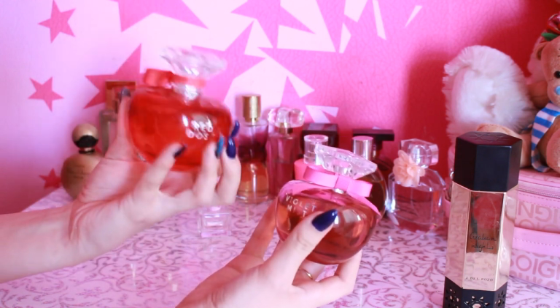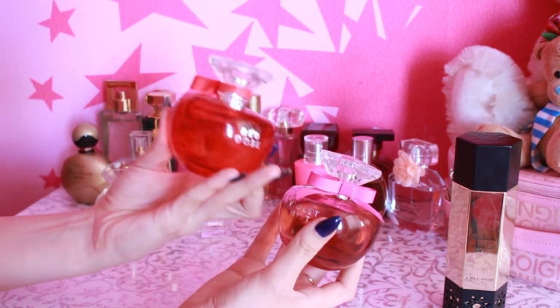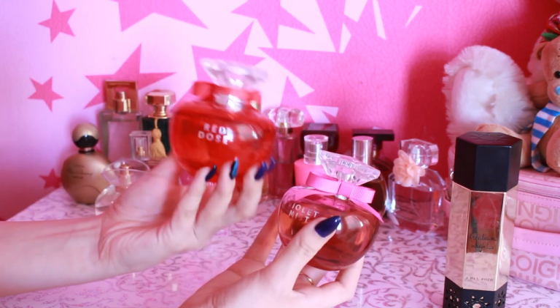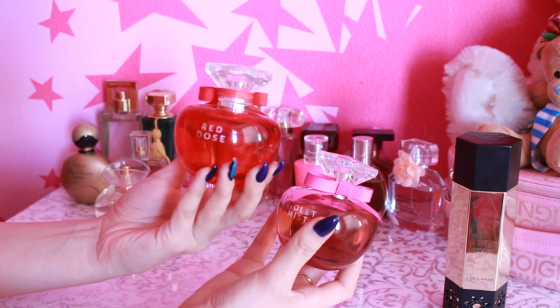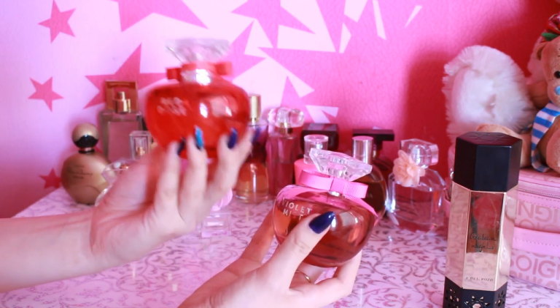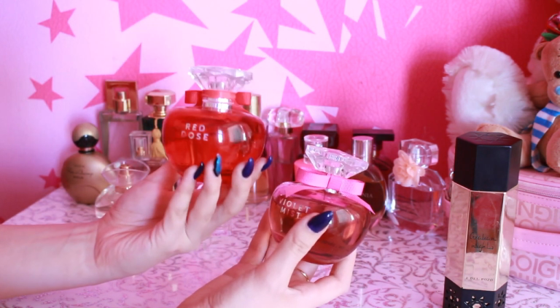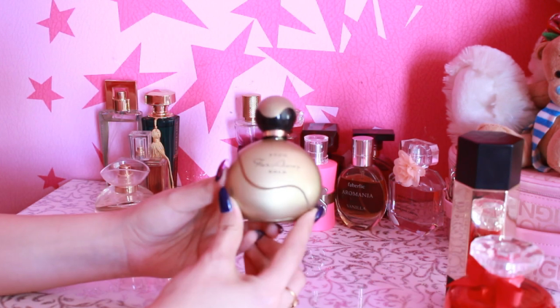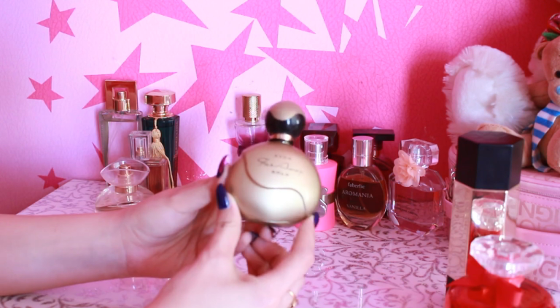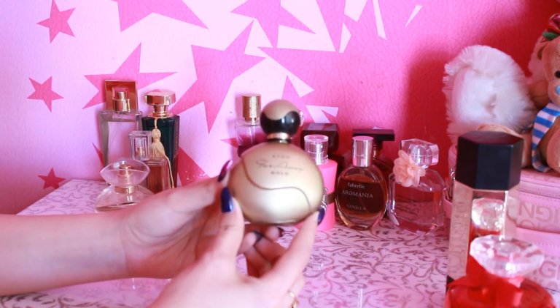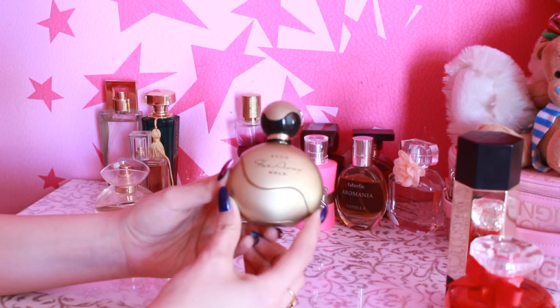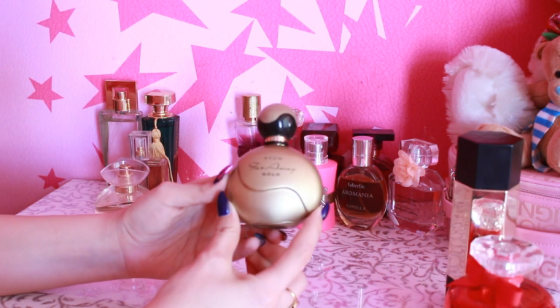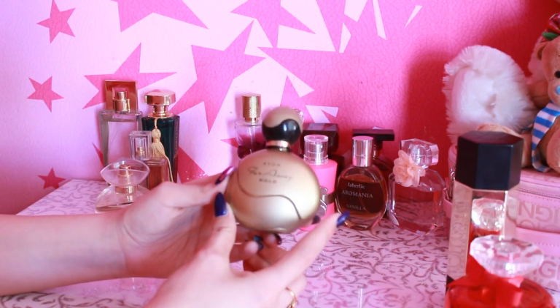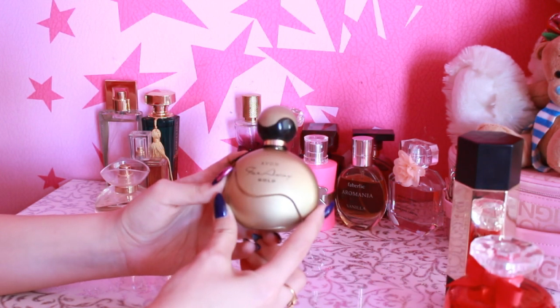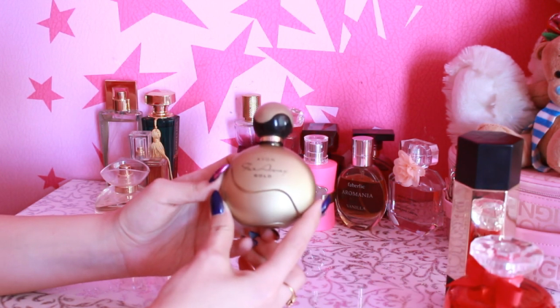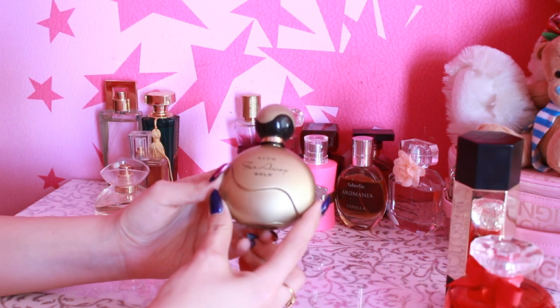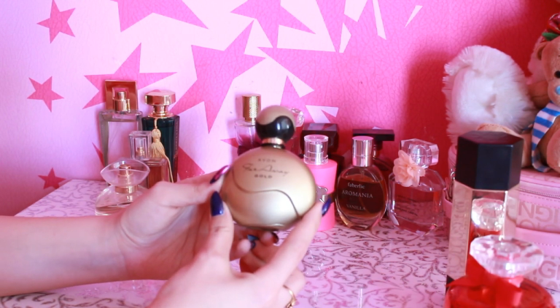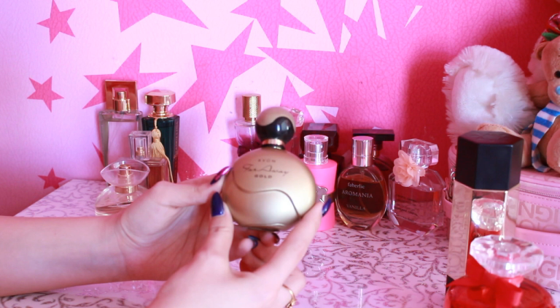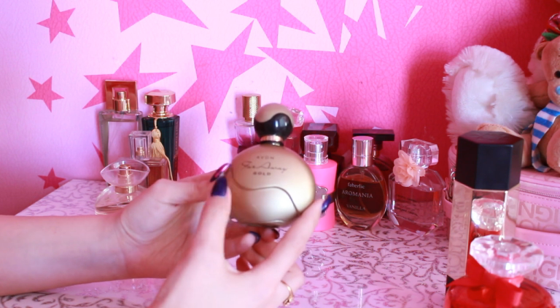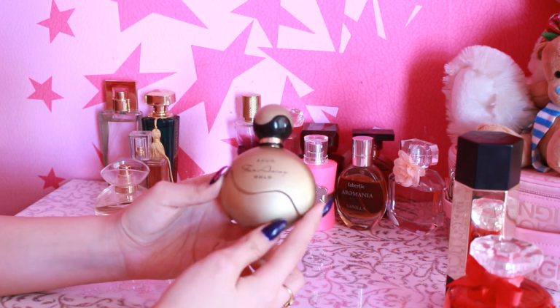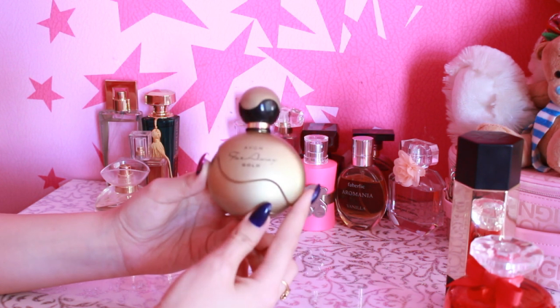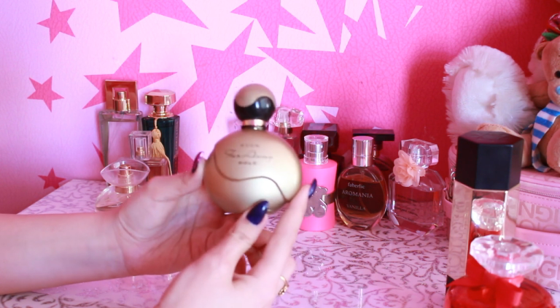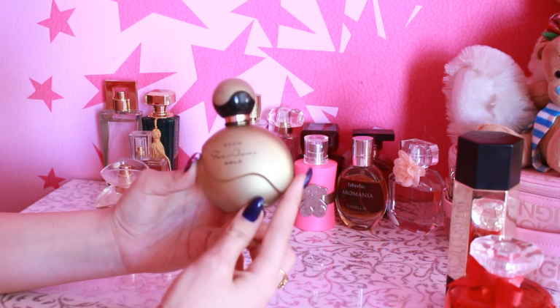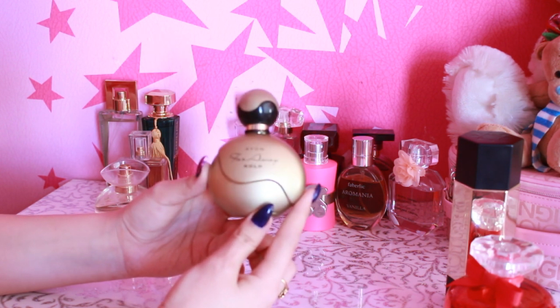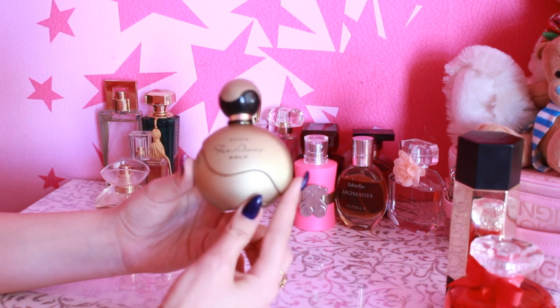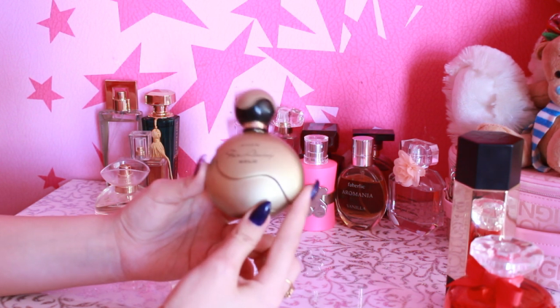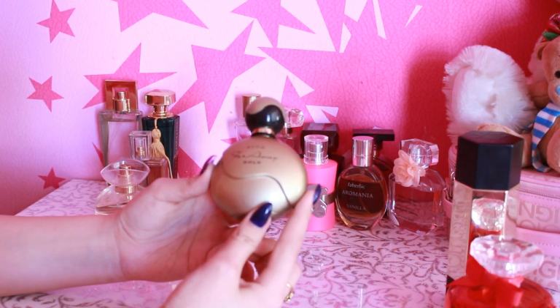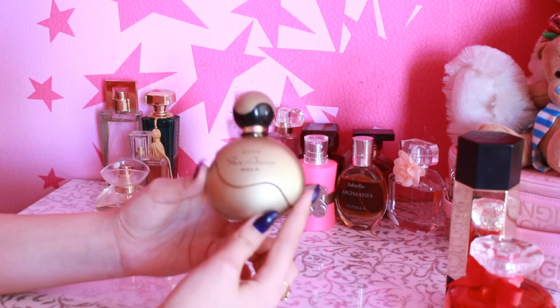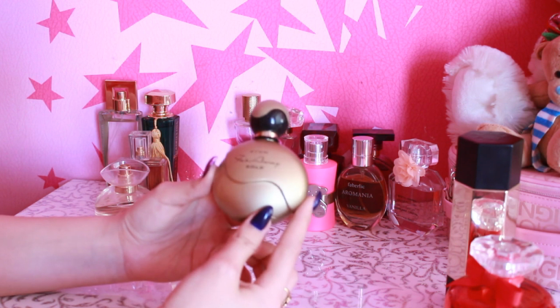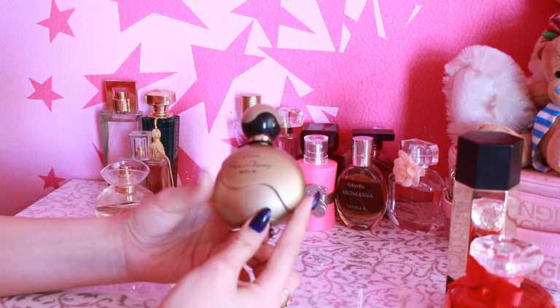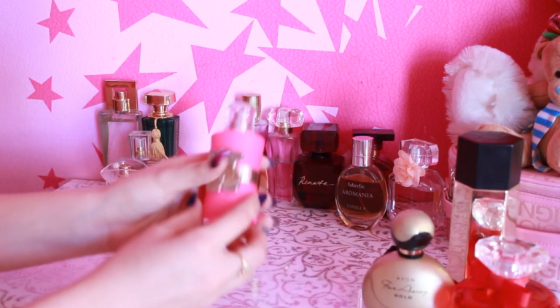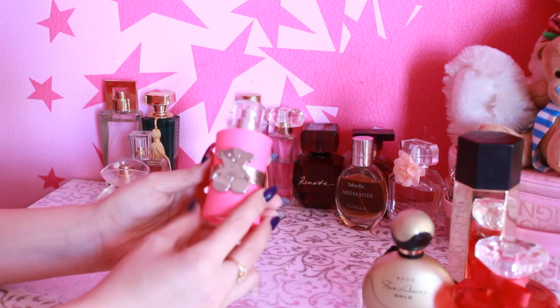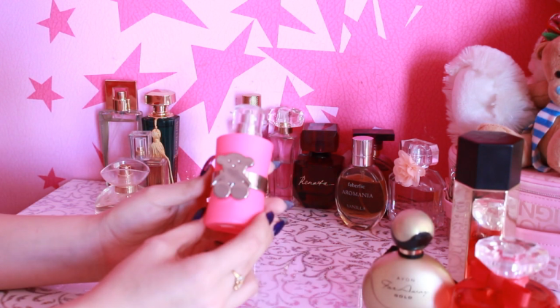This looks like fragrances, one in one. My favorite is Far Away from Avon. I like the Far Away series. Far Away Gold is my favorite — I love it.